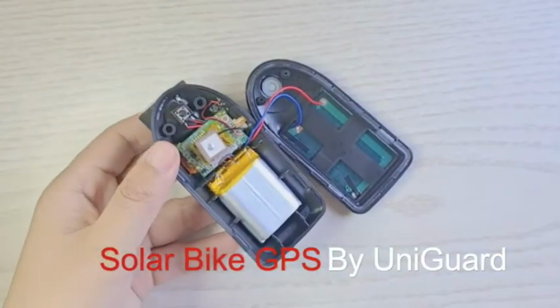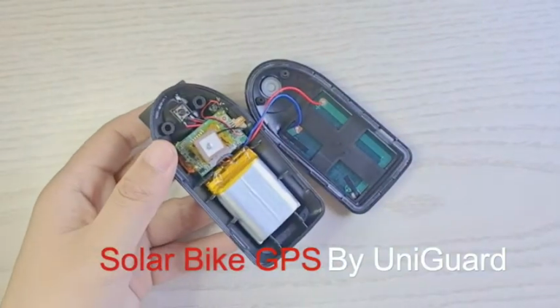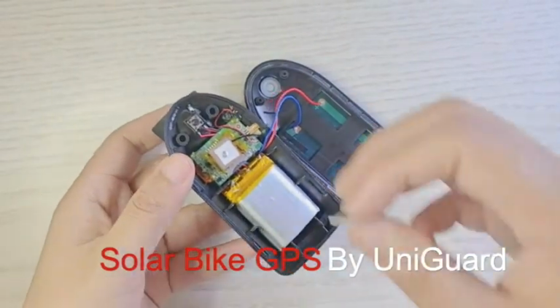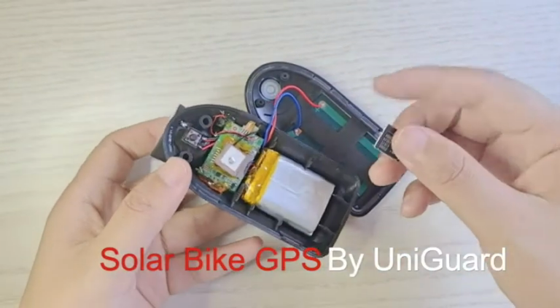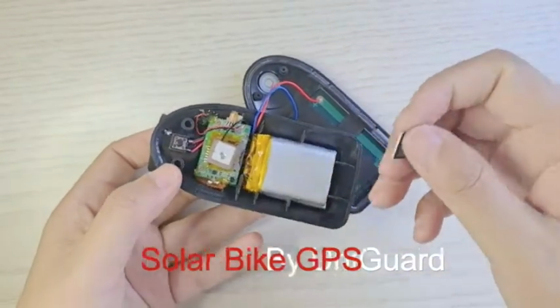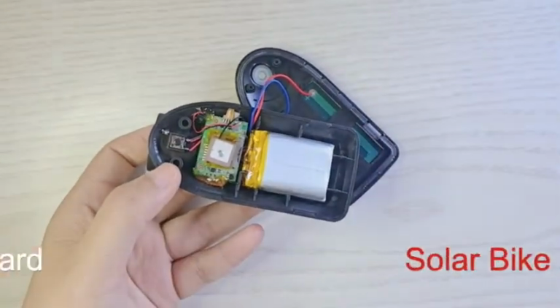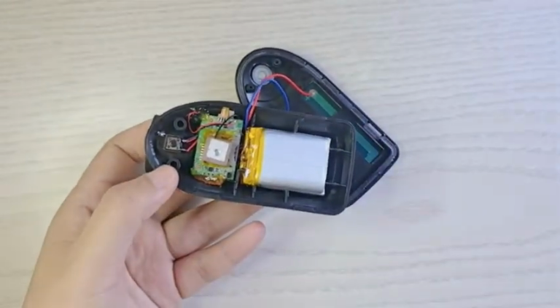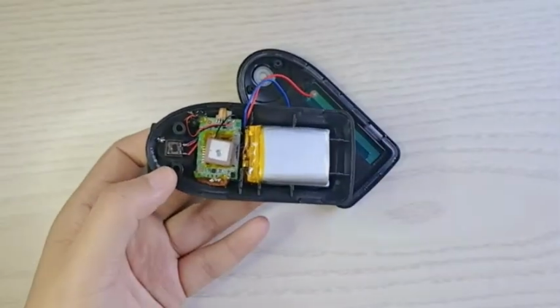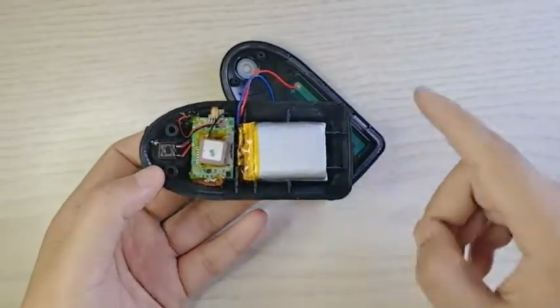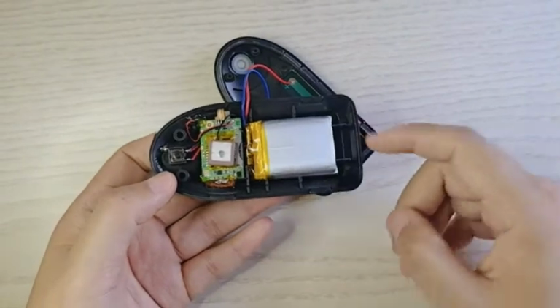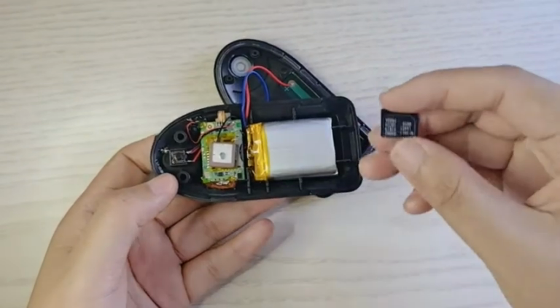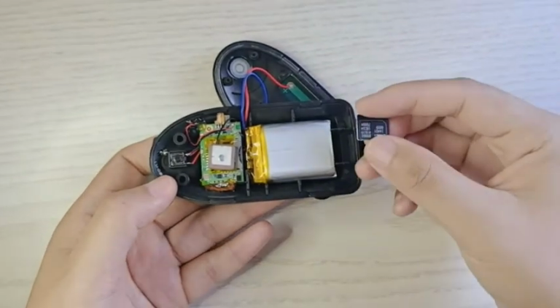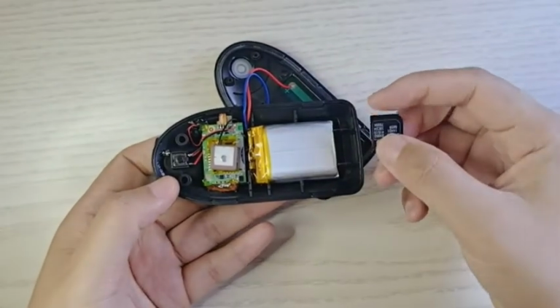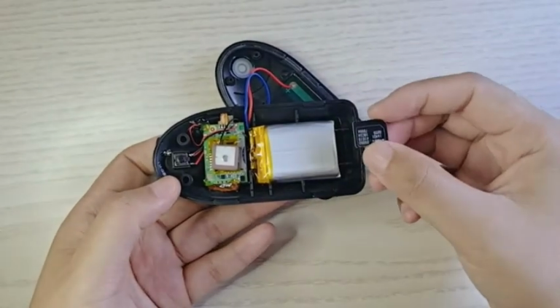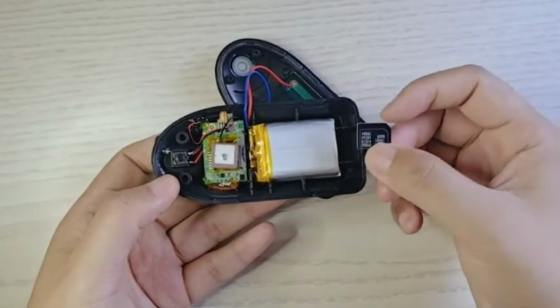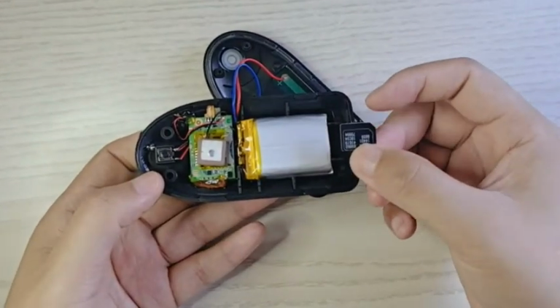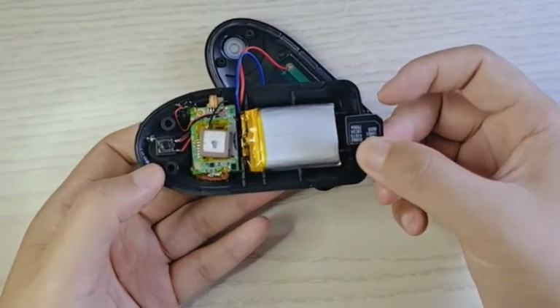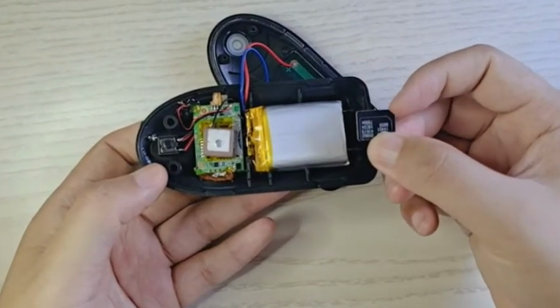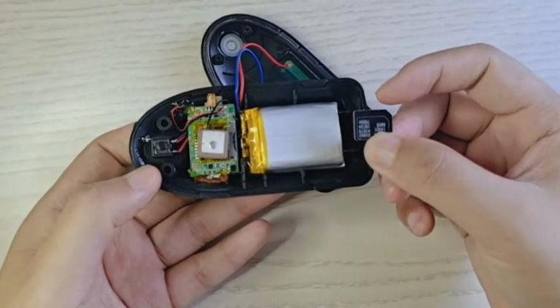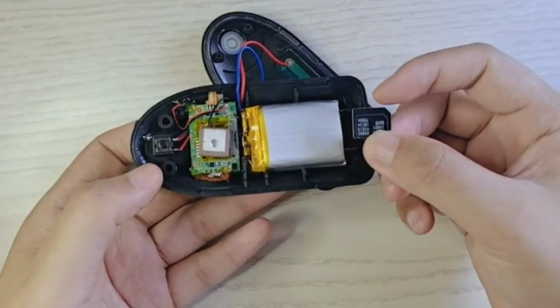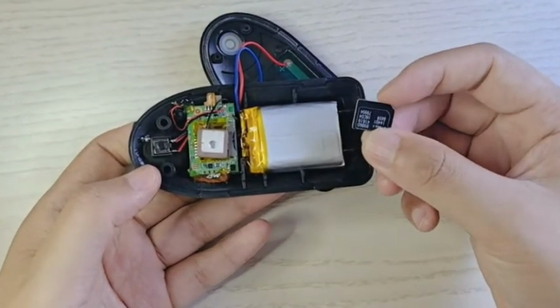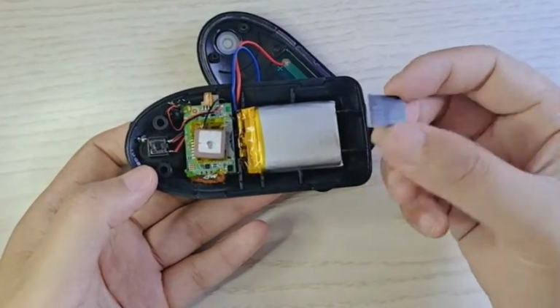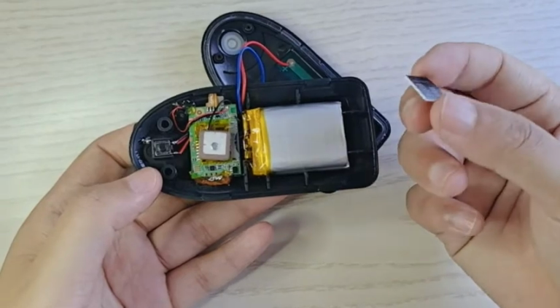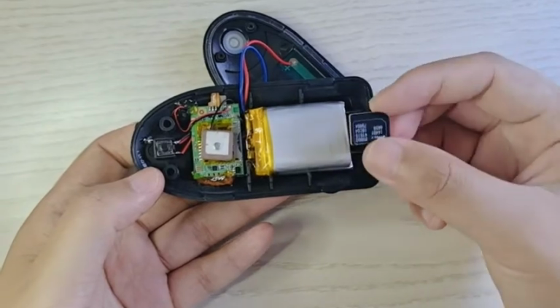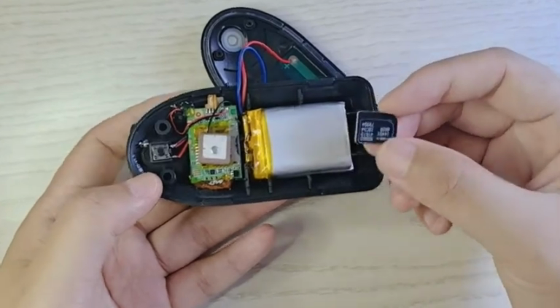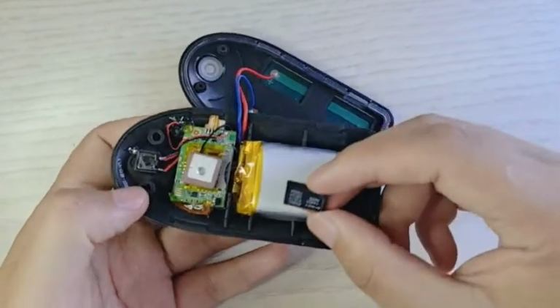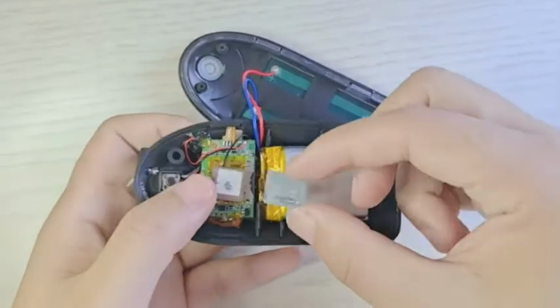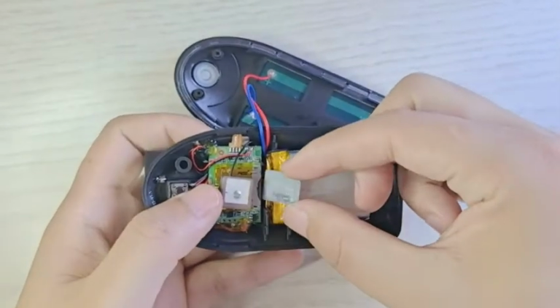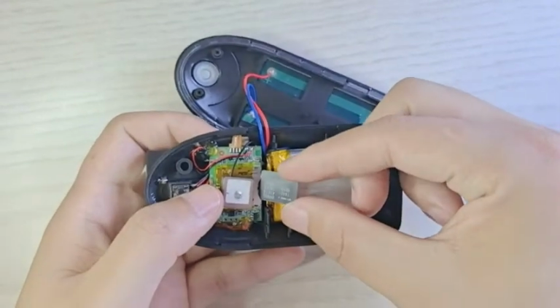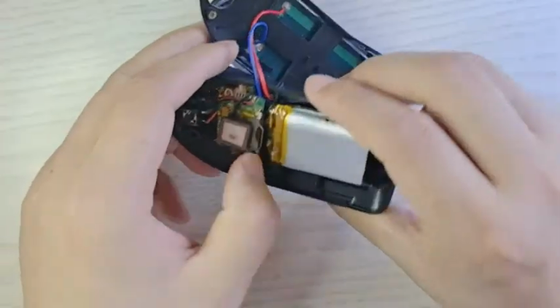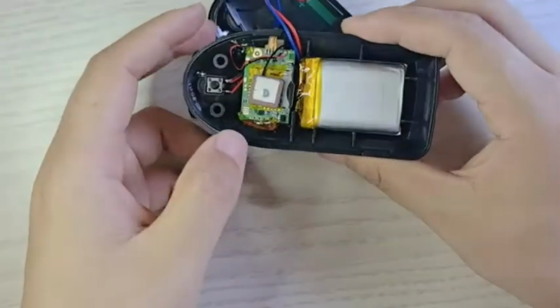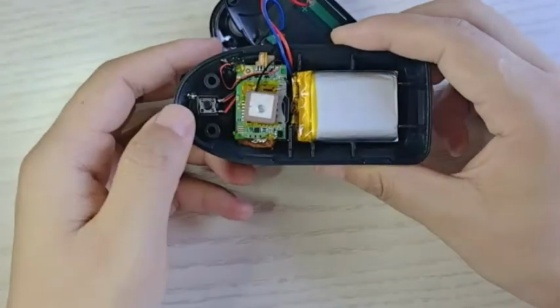Now insert the SIM card. Please hold the device like this and the SIM card like this — the logic side outside and also the metal side face down. We insert the SIM. You hear a click sound.